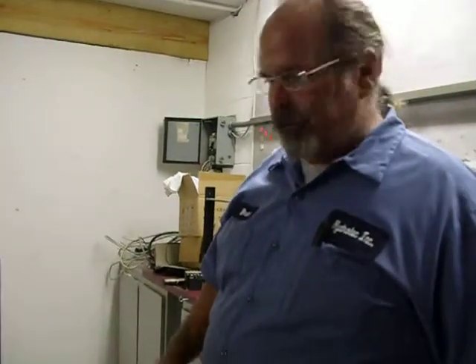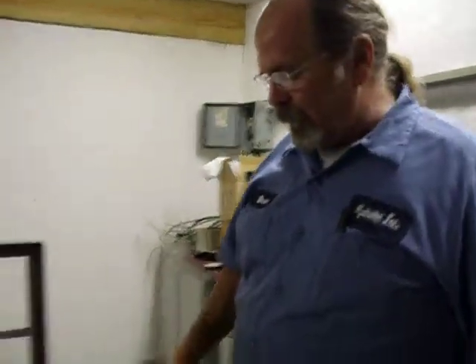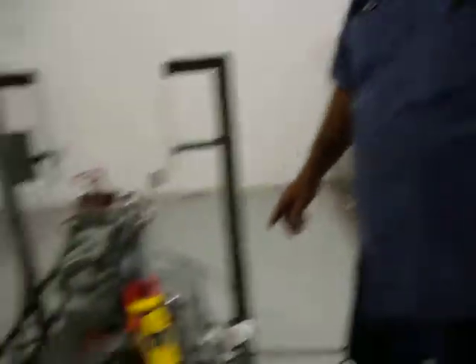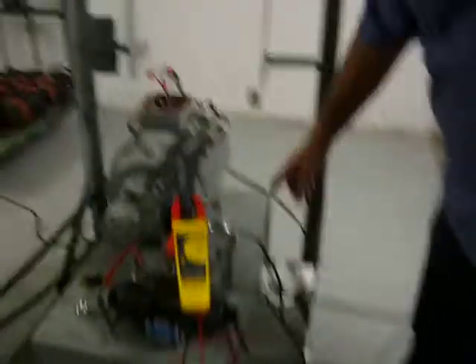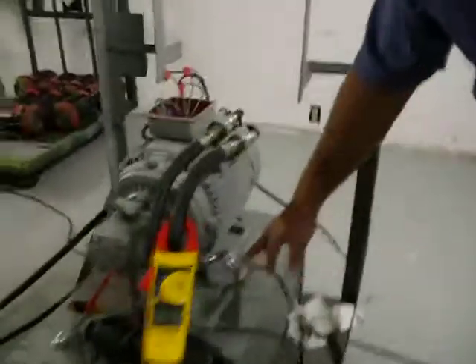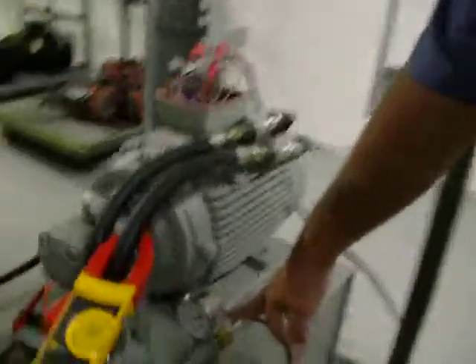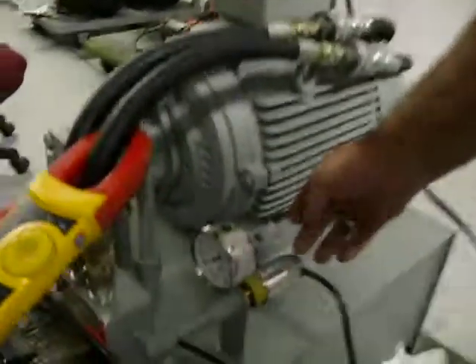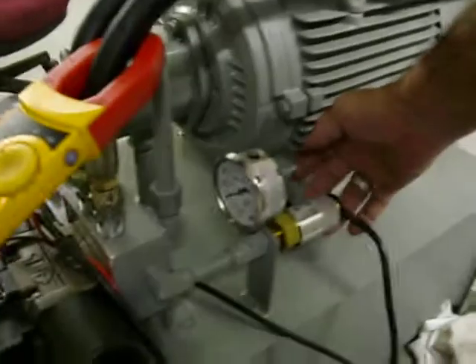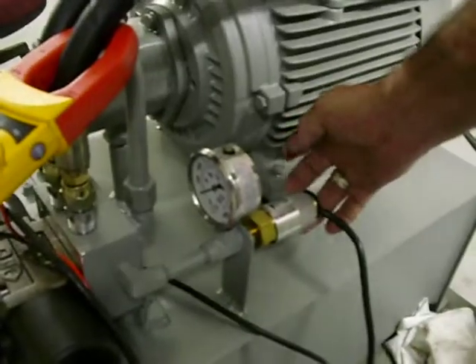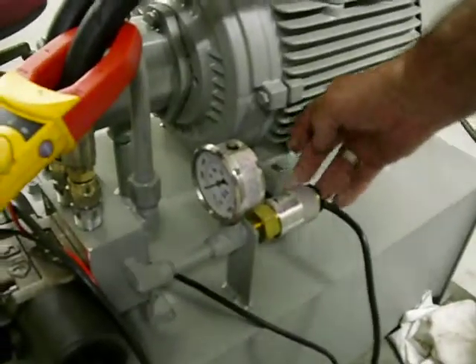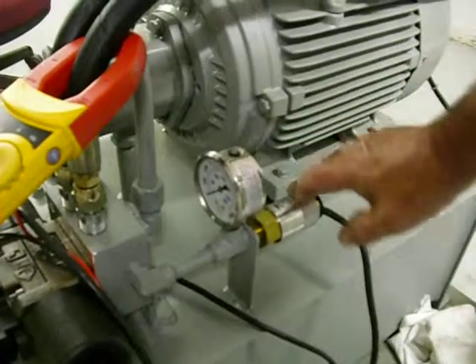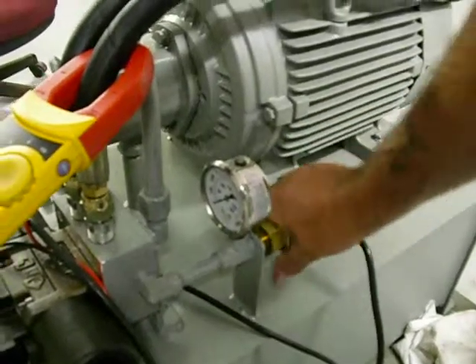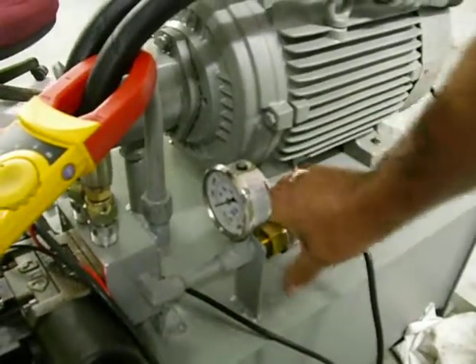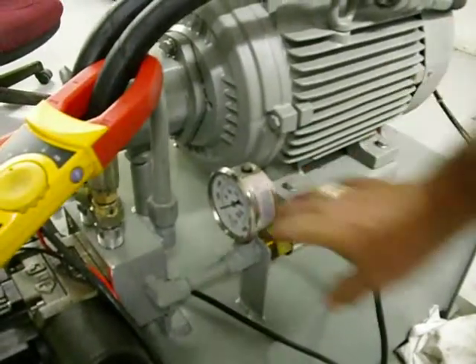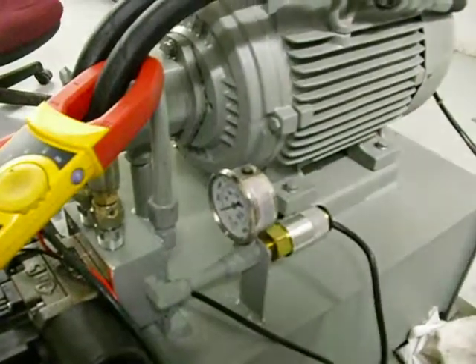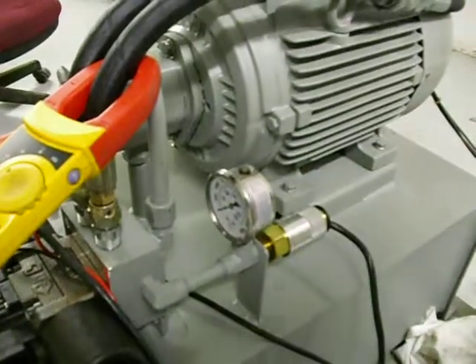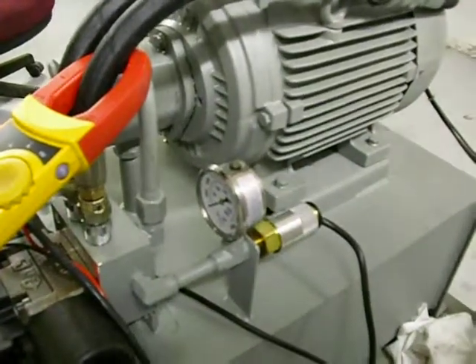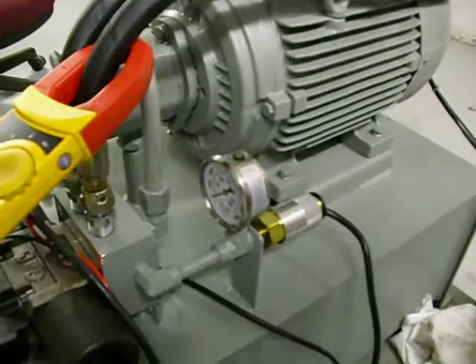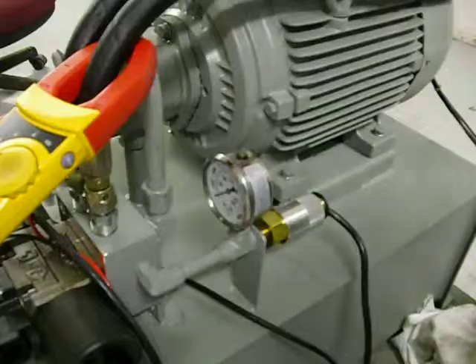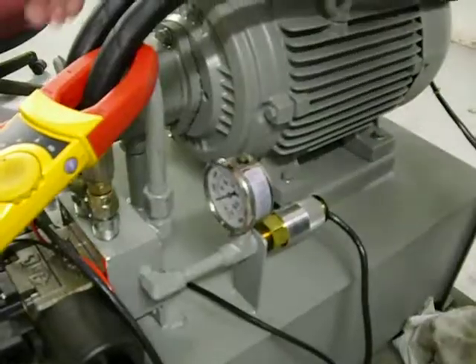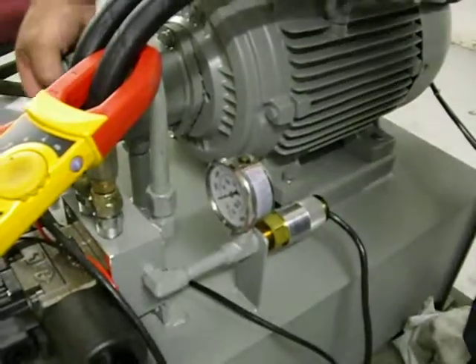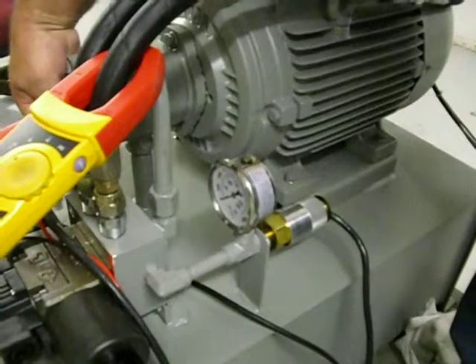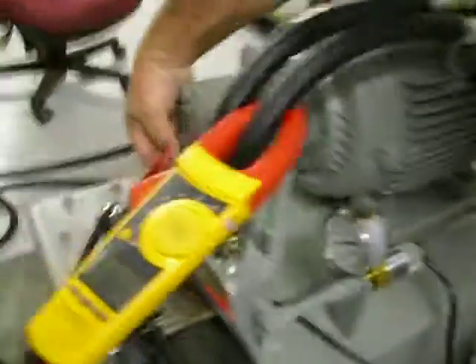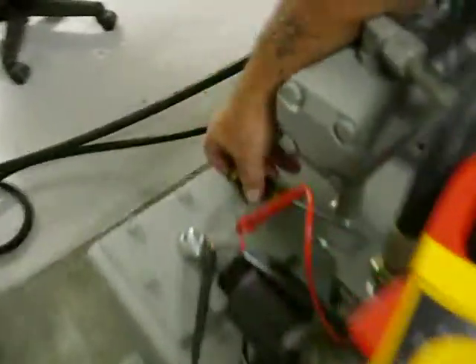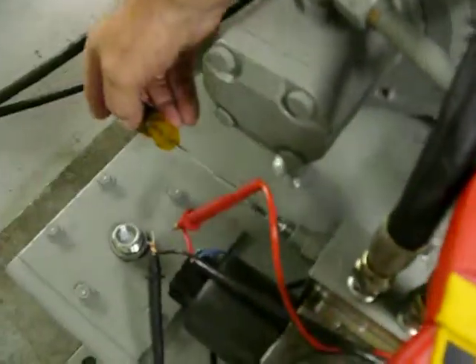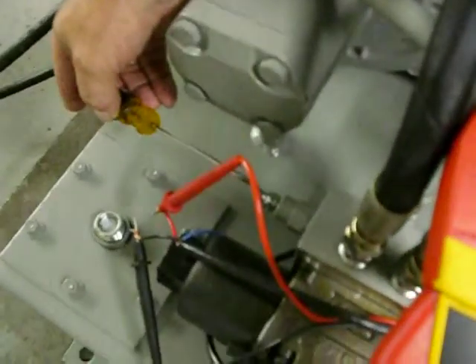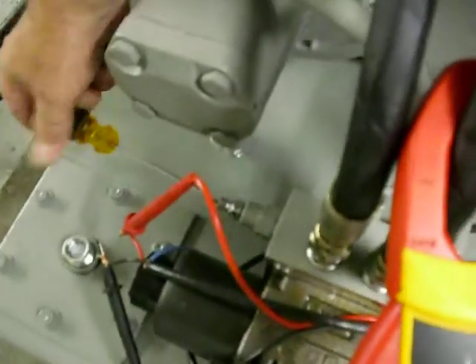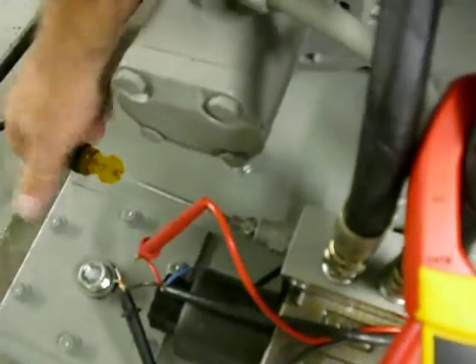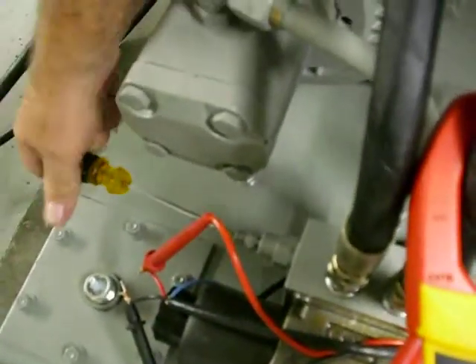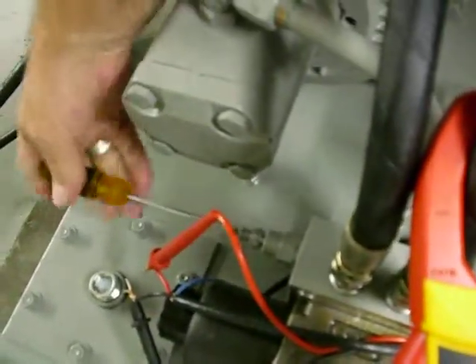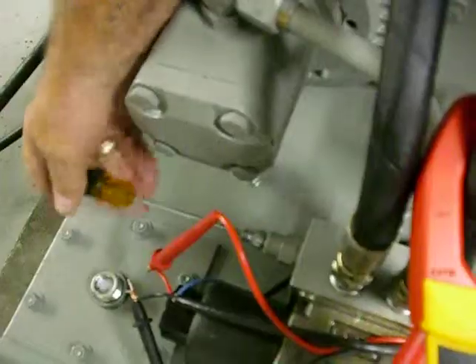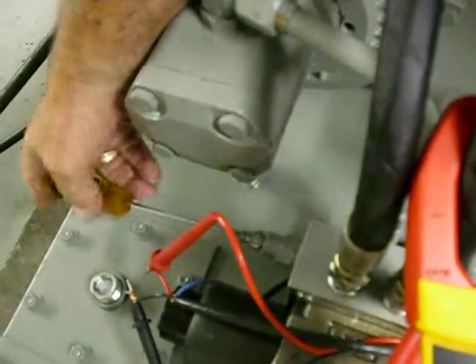First, you're going to loosen the set screw on the pressure switch and increase it to a higher setting. Then you're going to take your relief valve and lower it to a lower setting.